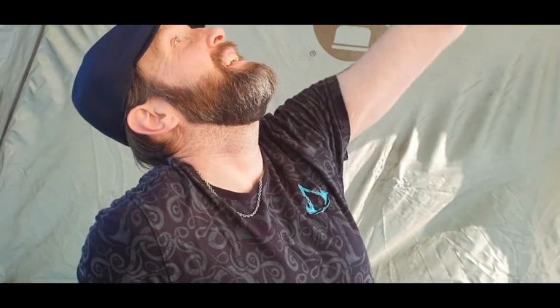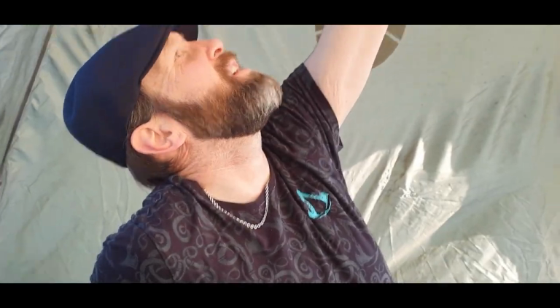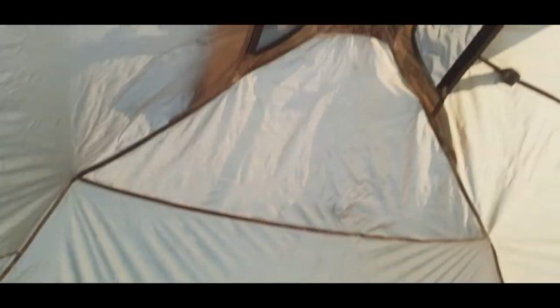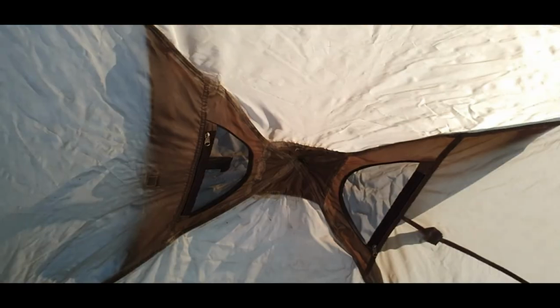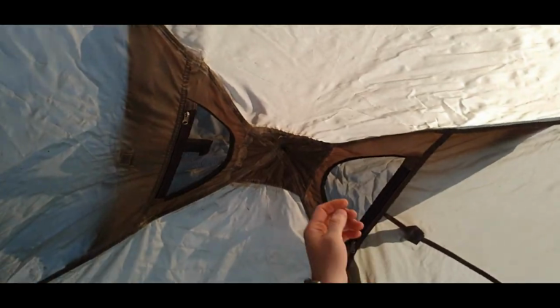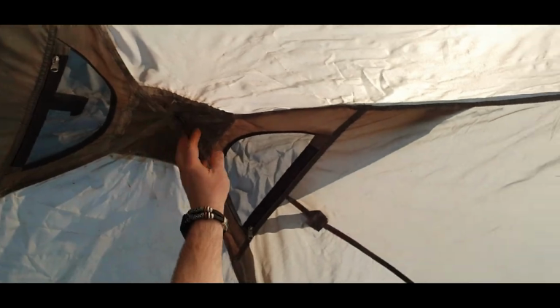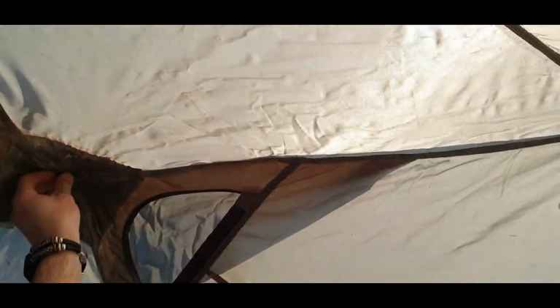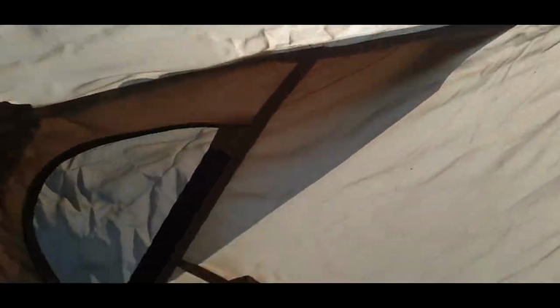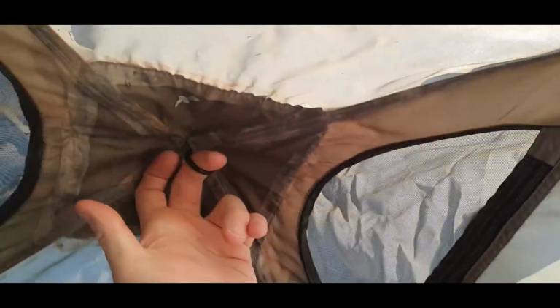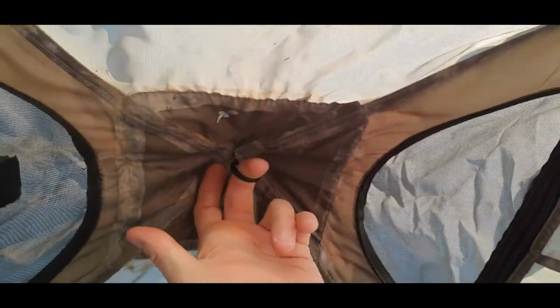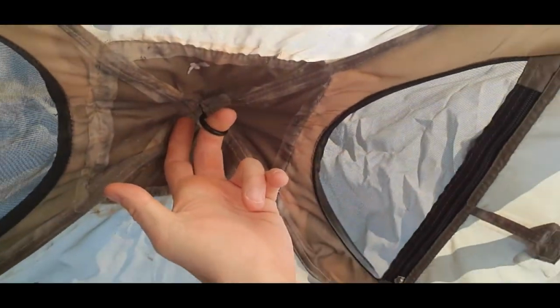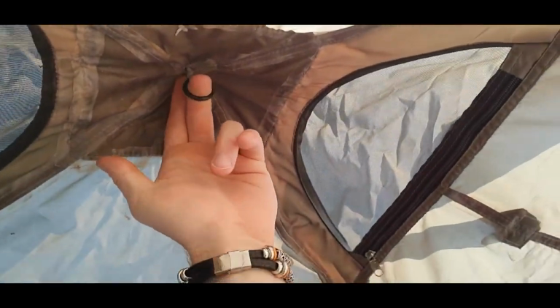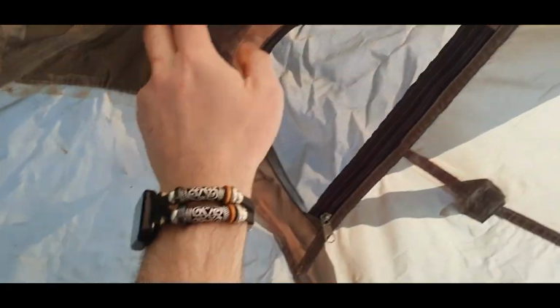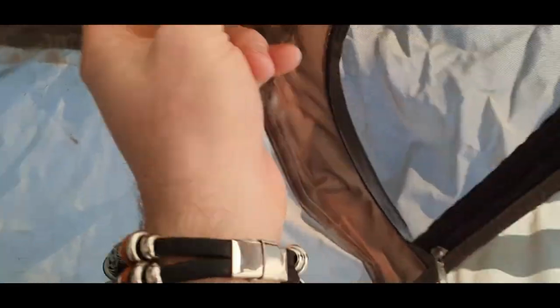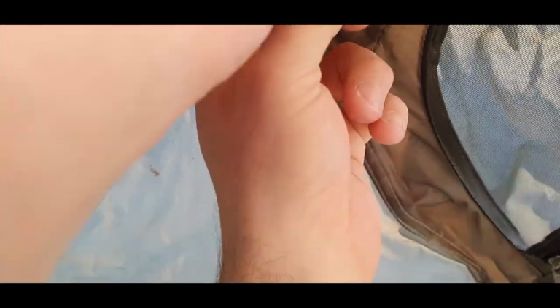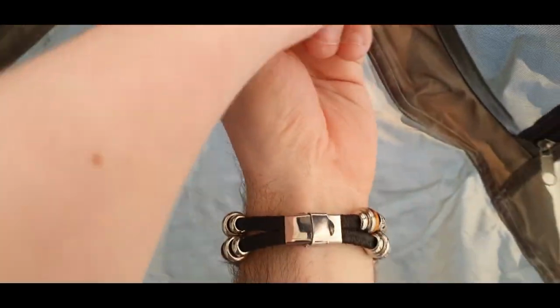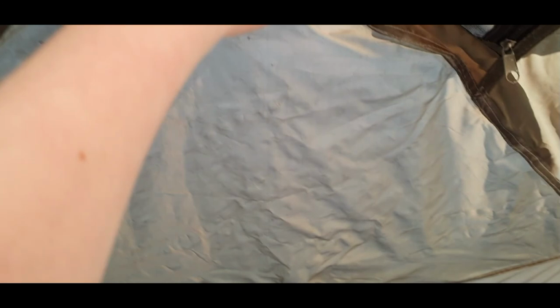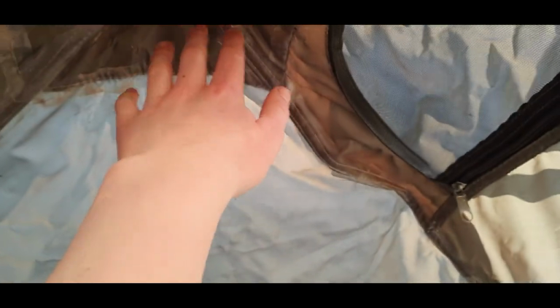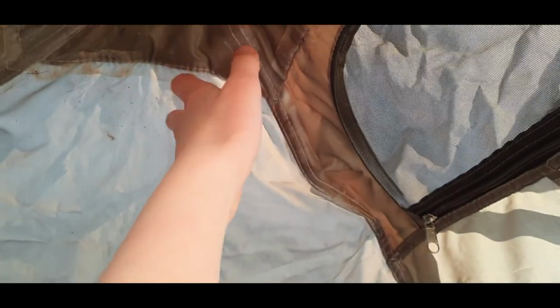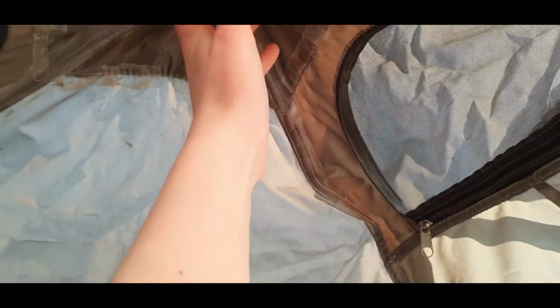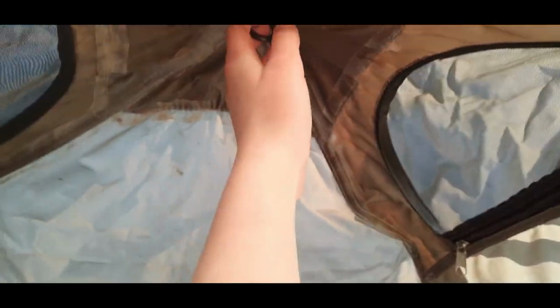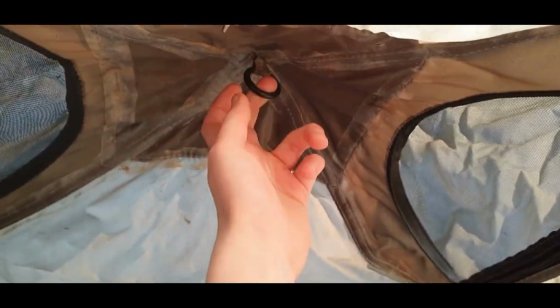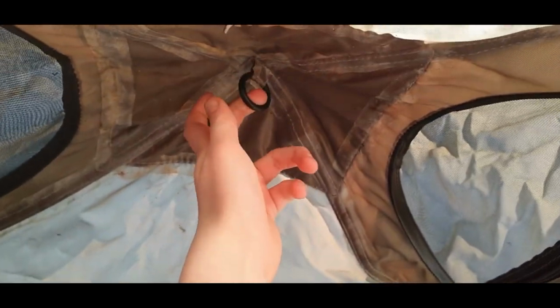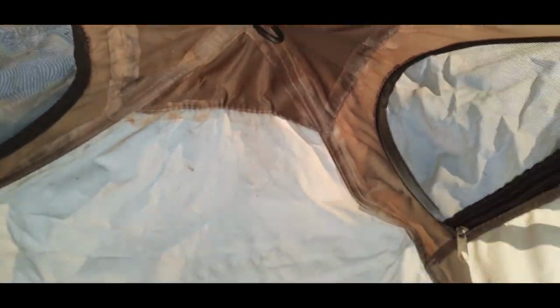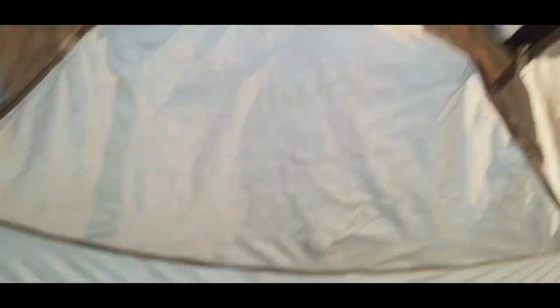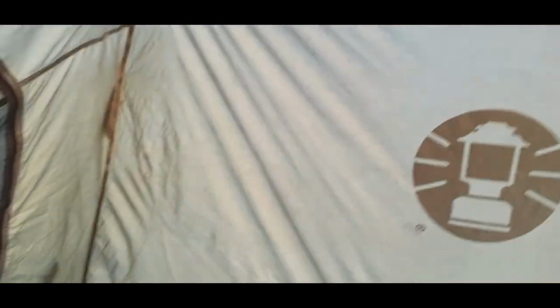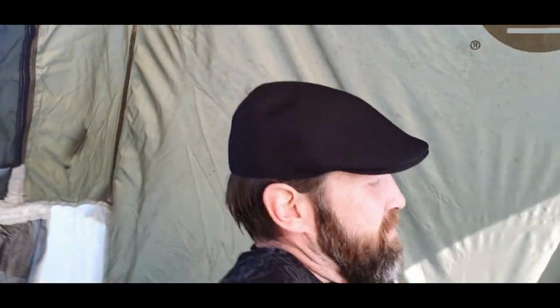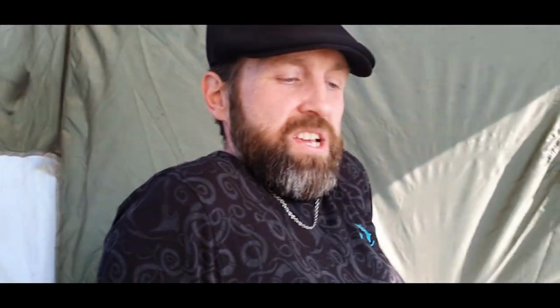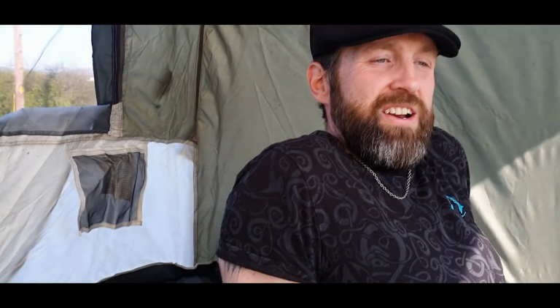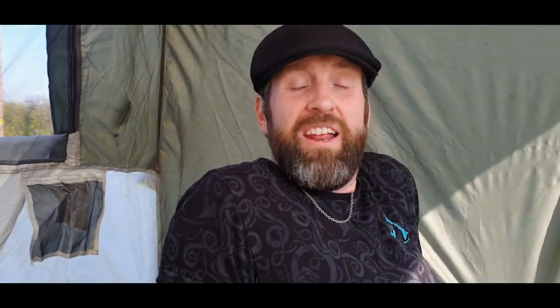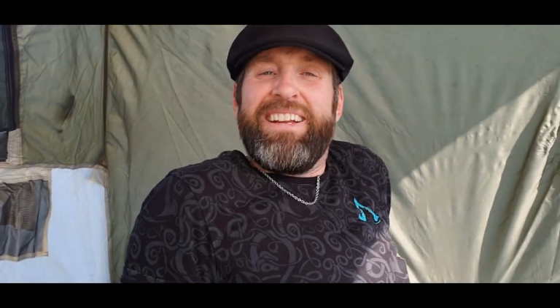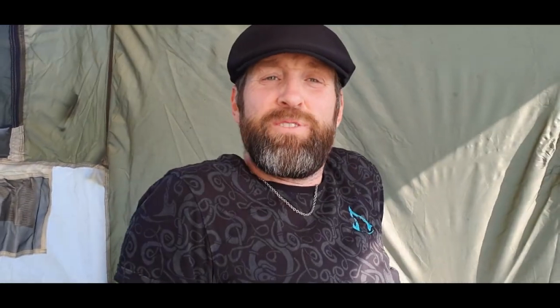If you look up here, you'll see there's a little loop for hanging your torch or whatever out of it. But I would have preferred a hook of some description — that's another slight disadvantage with this. But other than that, it's great. Thanks for watching.